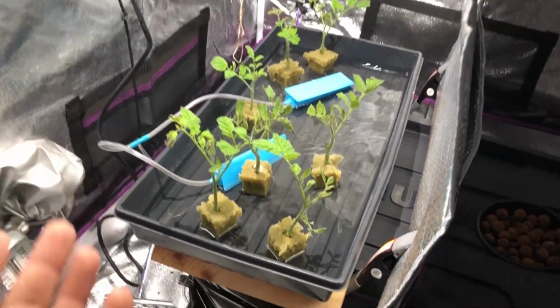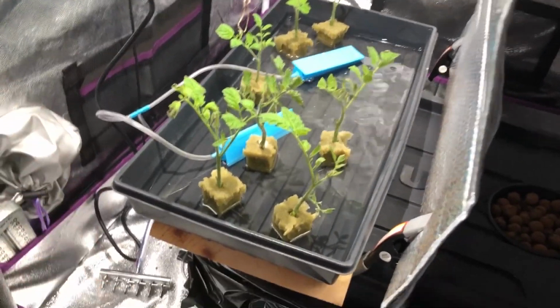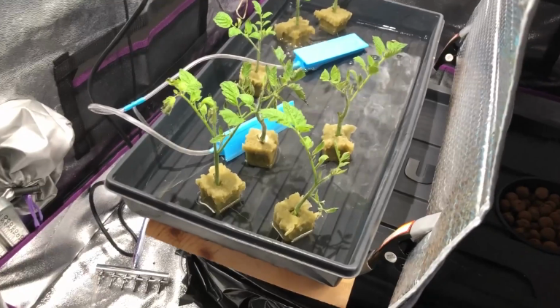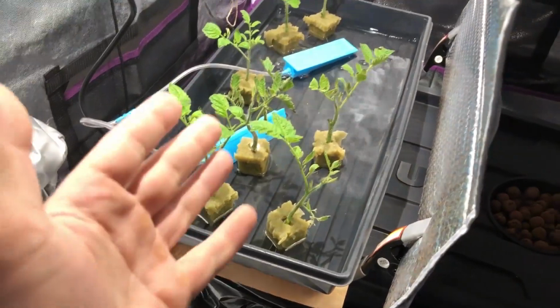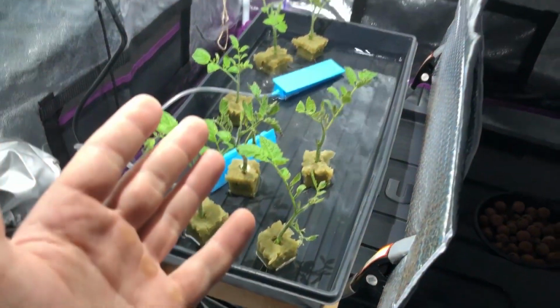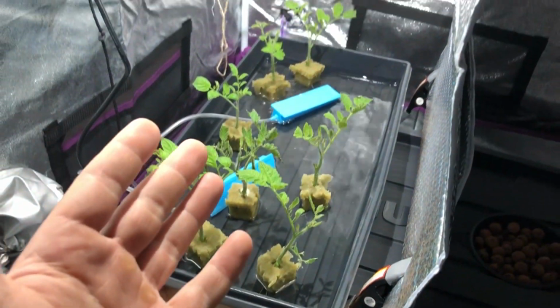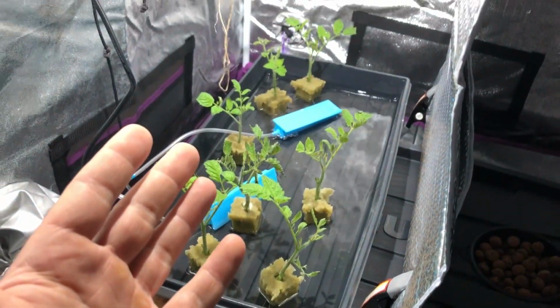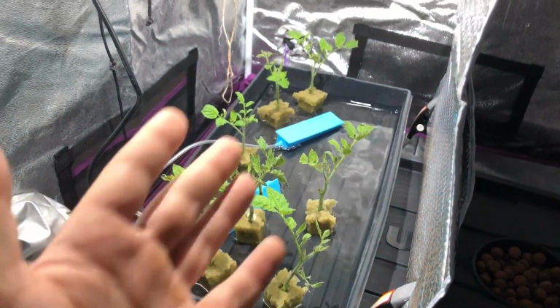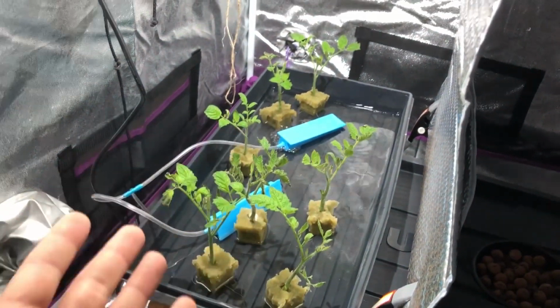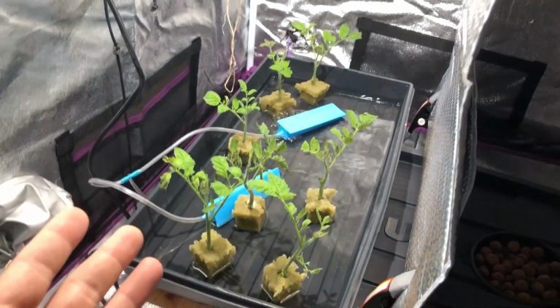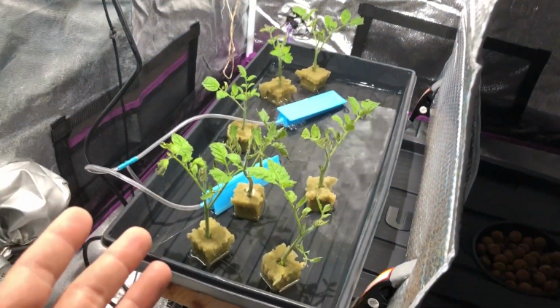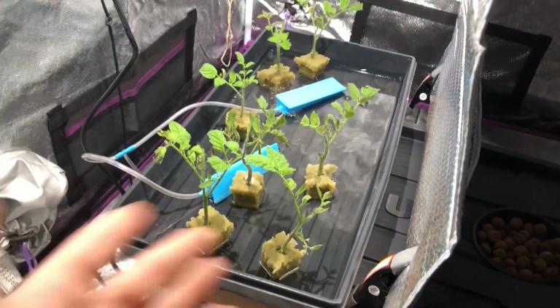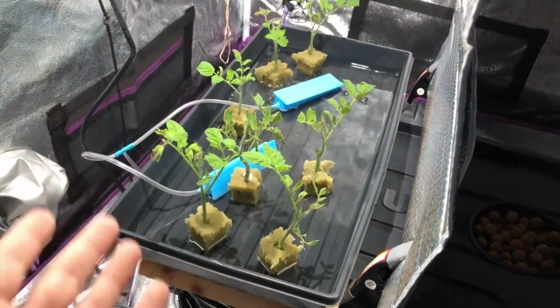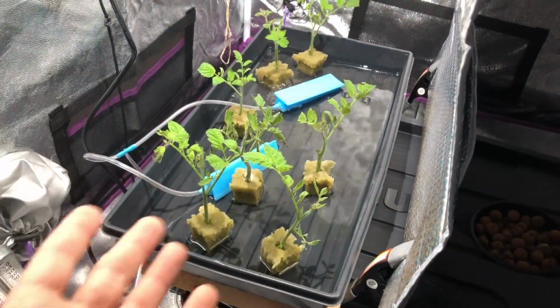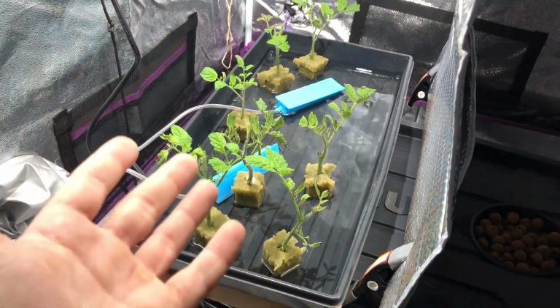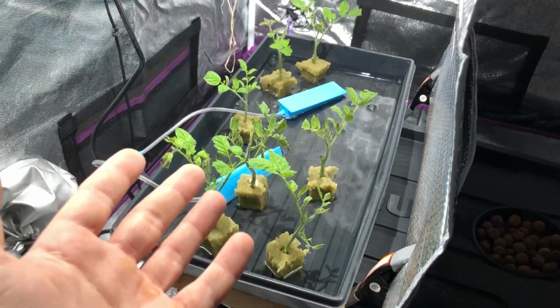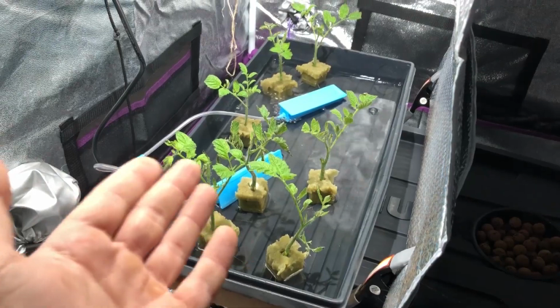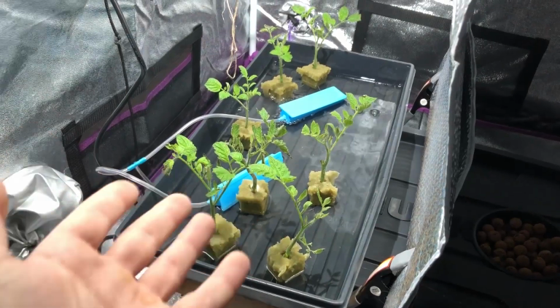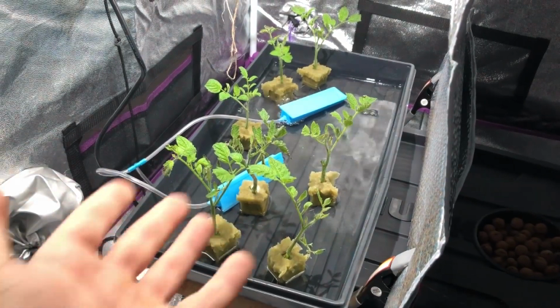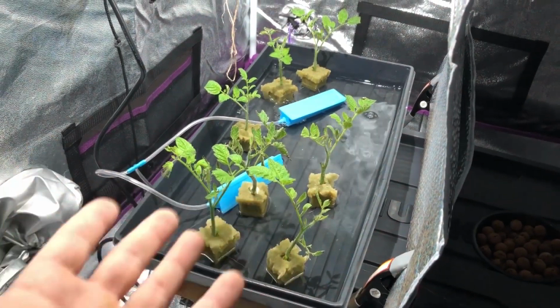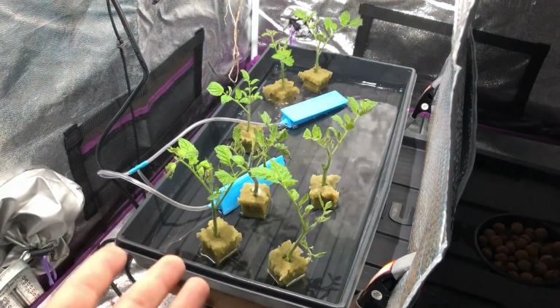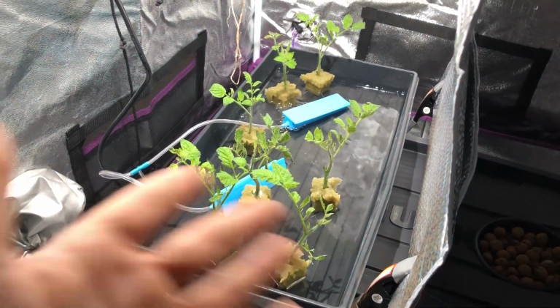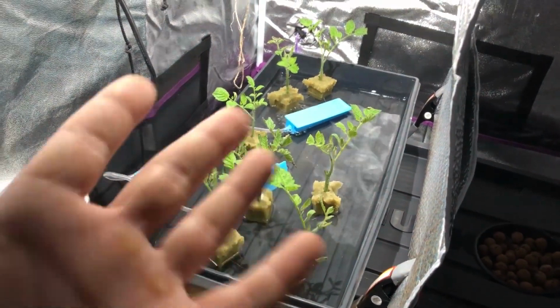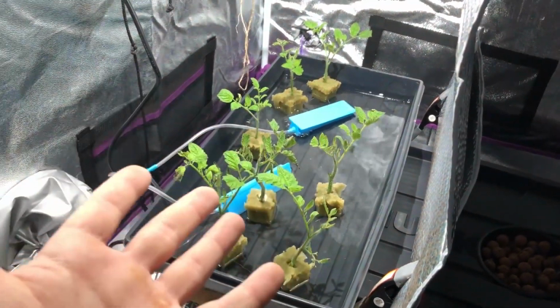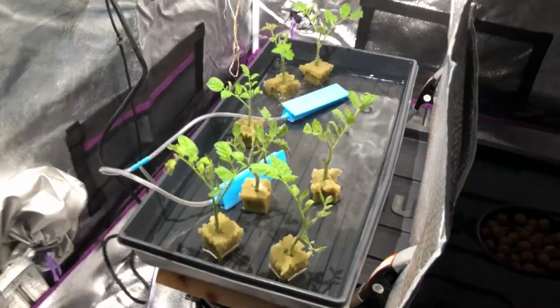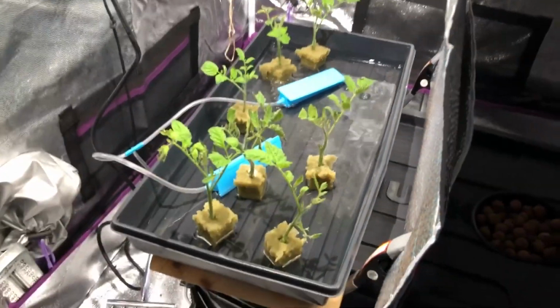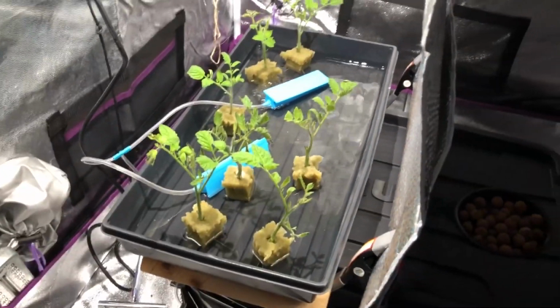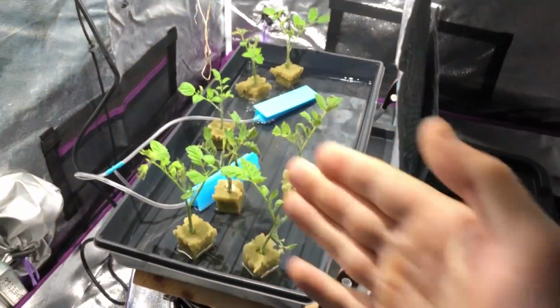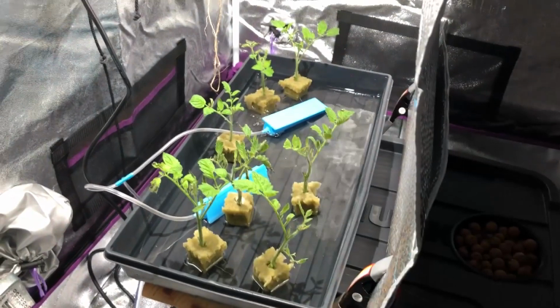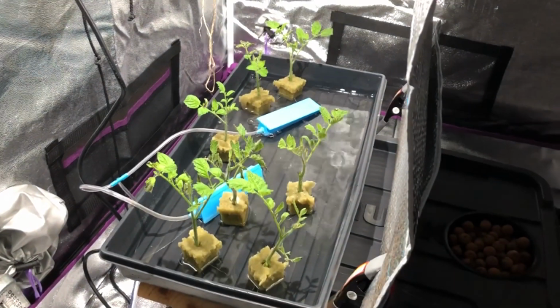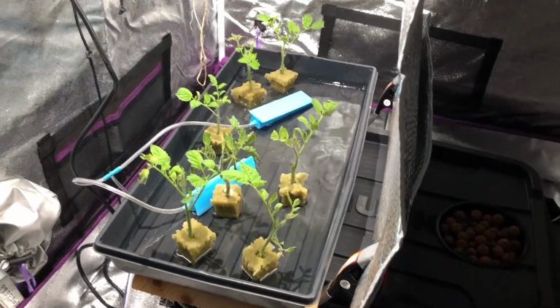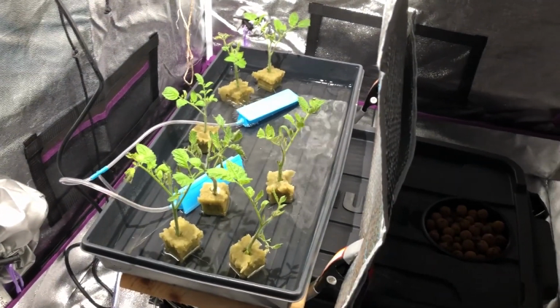So these are all looking pretty healthy. I know this probably isn't the normal way people would do clones — this is just the way I'm doing it. I just wanted to show everyone what was being done here.